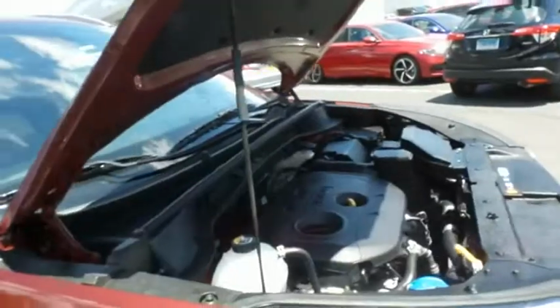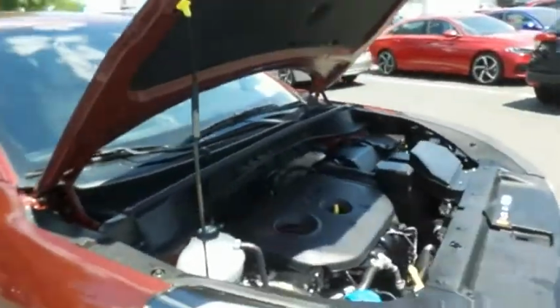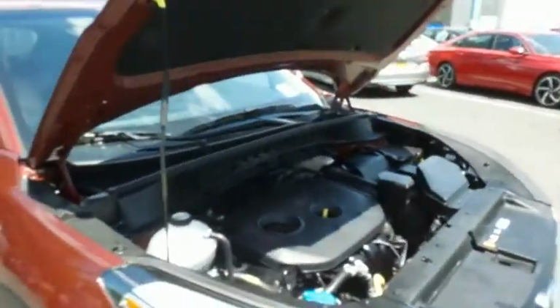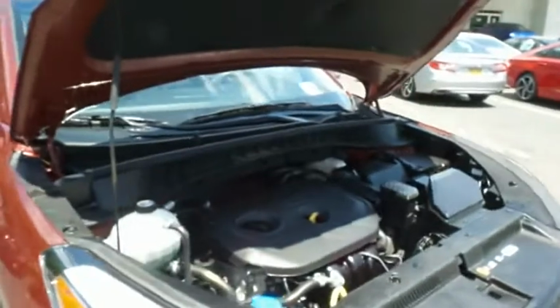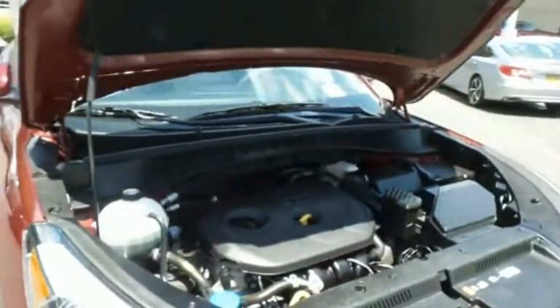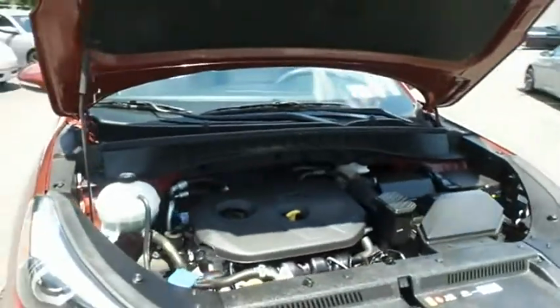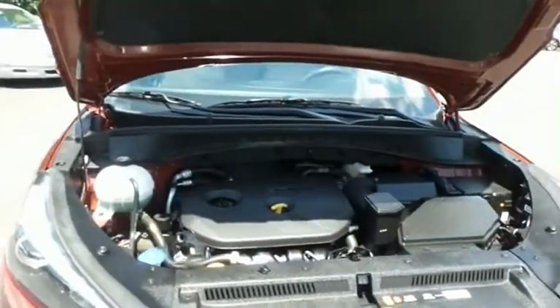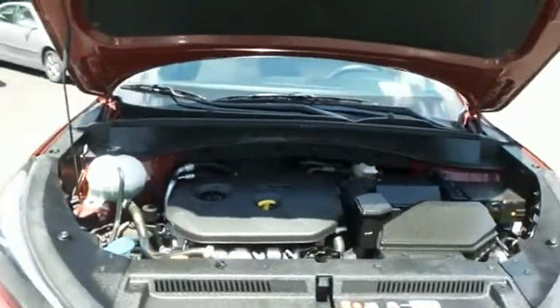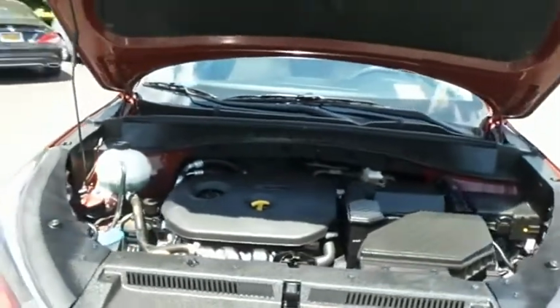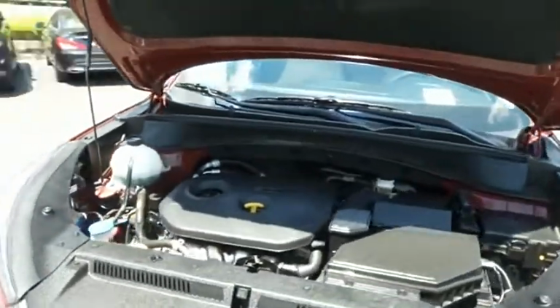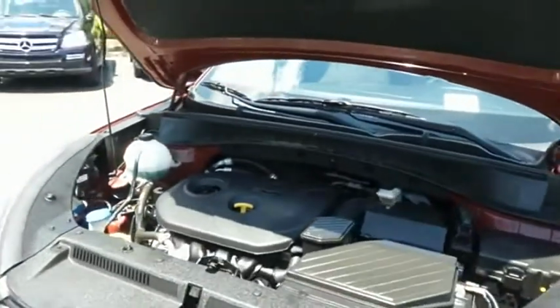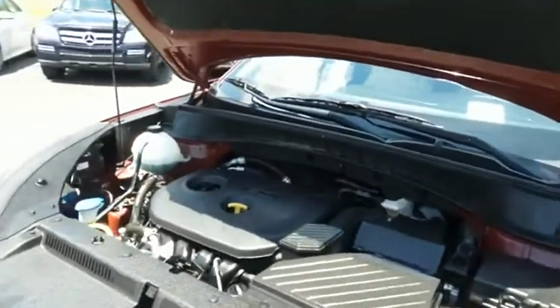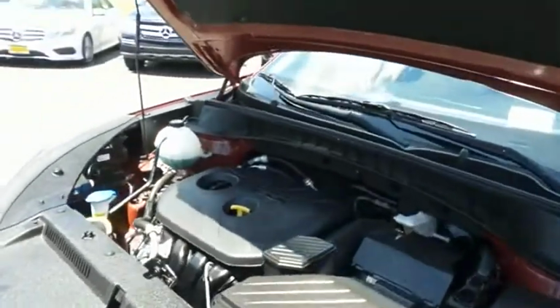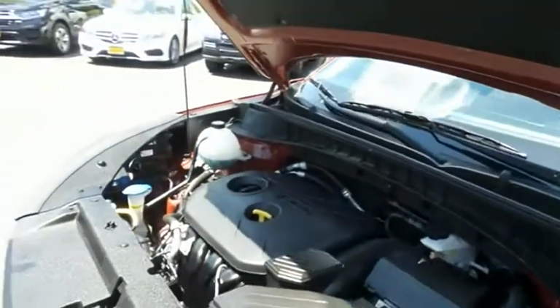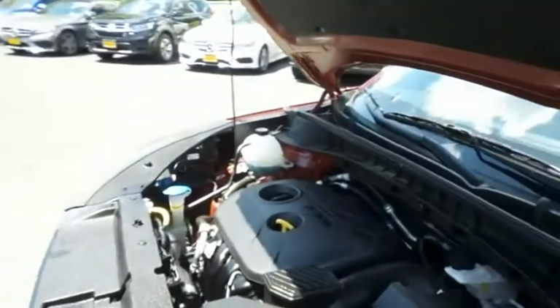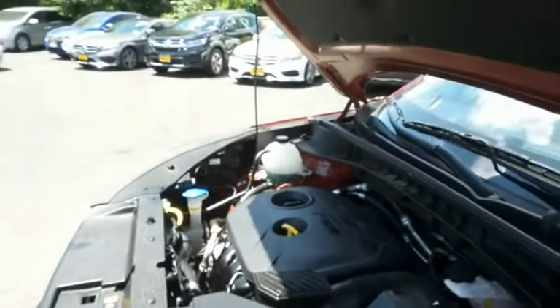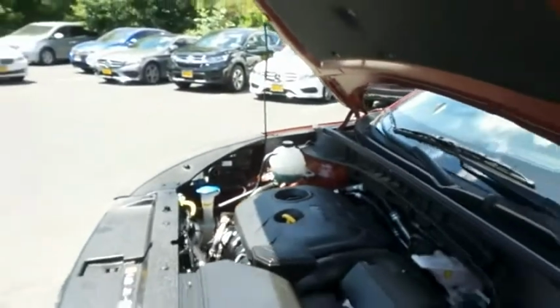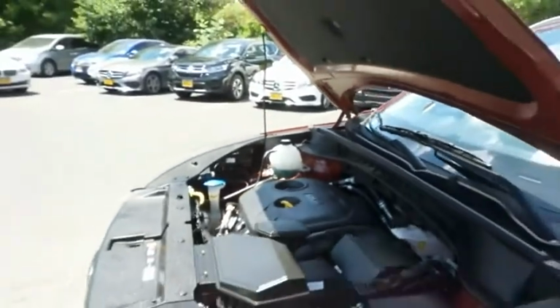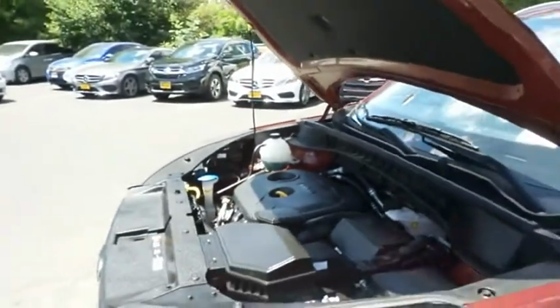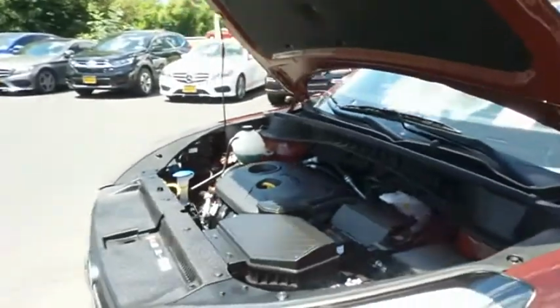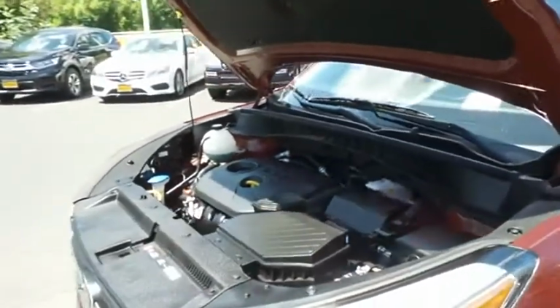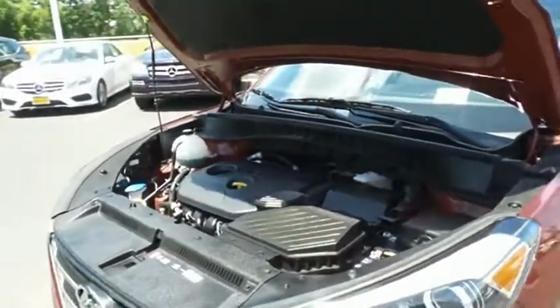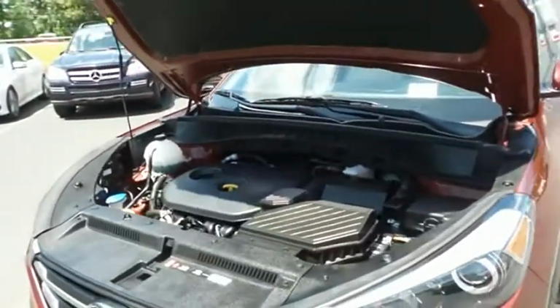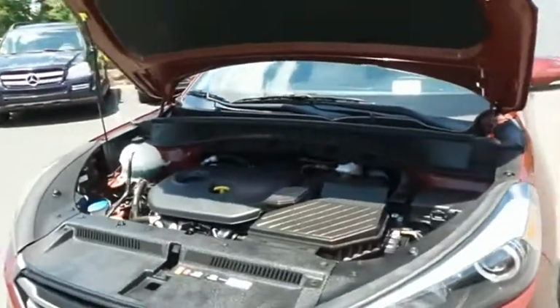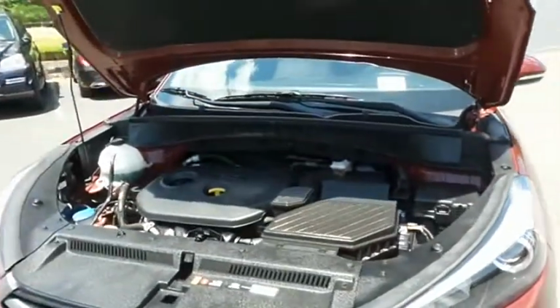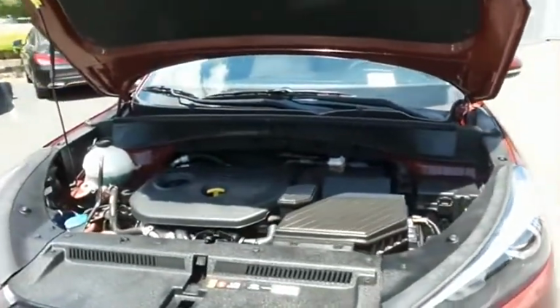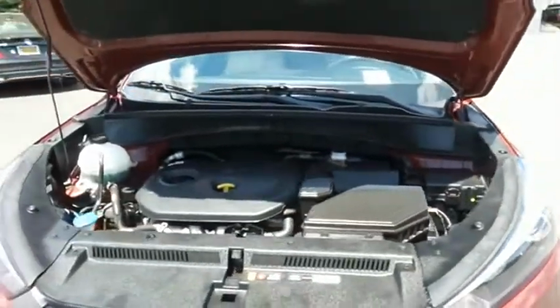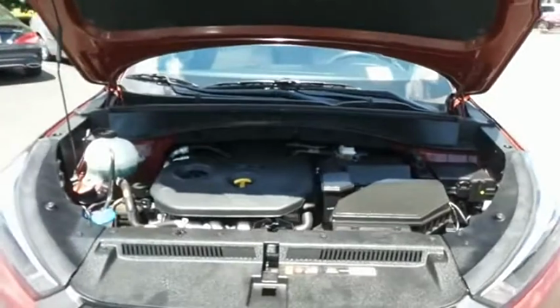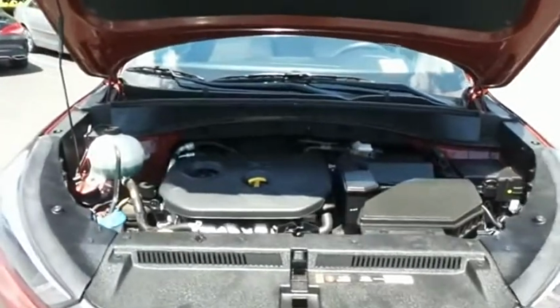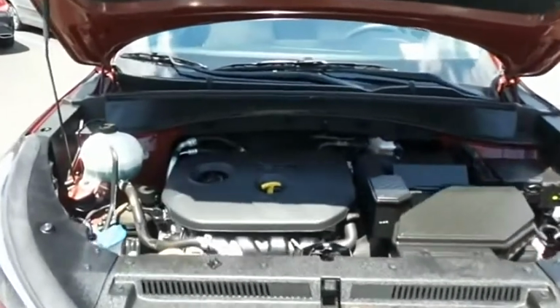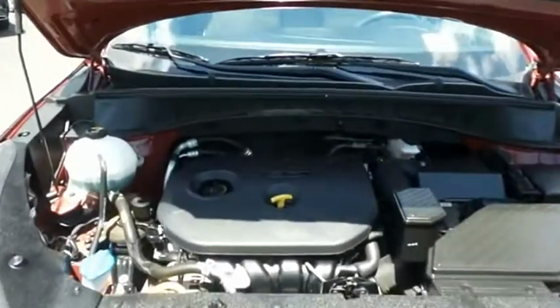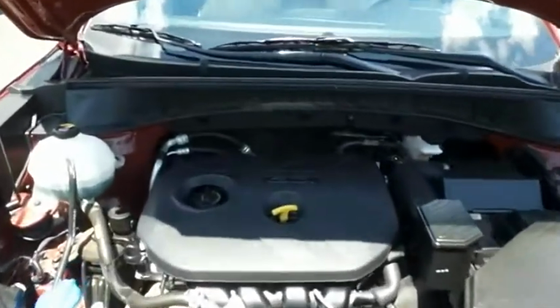The Hyundai 16-valve dual overhead cam 2-liter GDI four-cylinder engine has plenty of power. It gets 26 miles per gallon on the highway, which is outstanding for an all-wheel drive SUV.